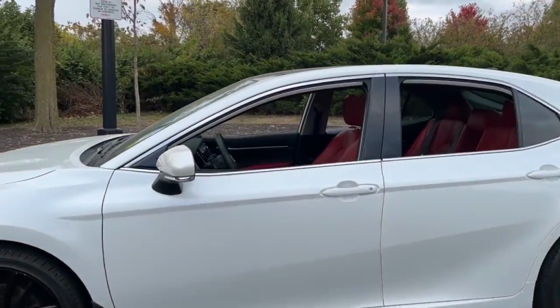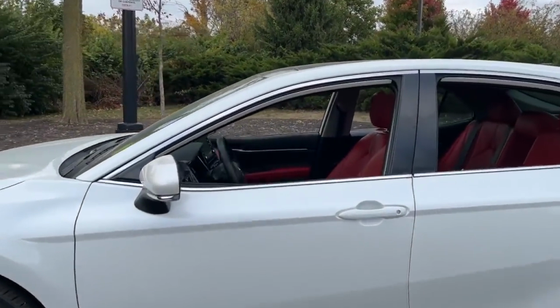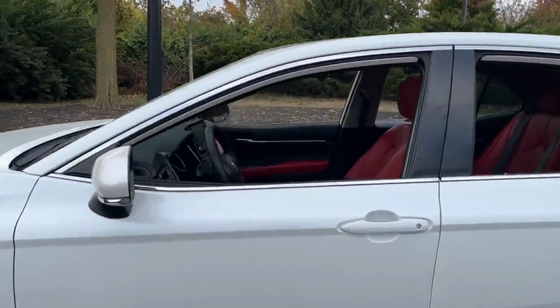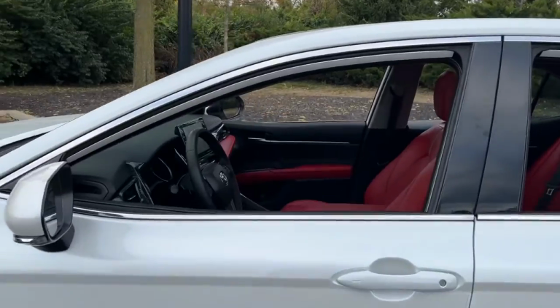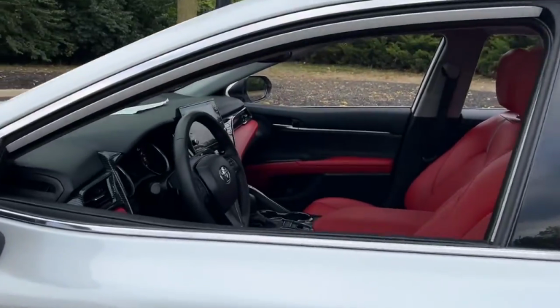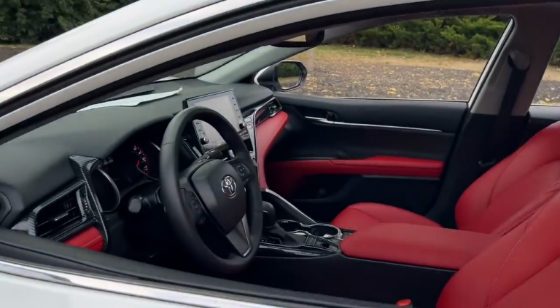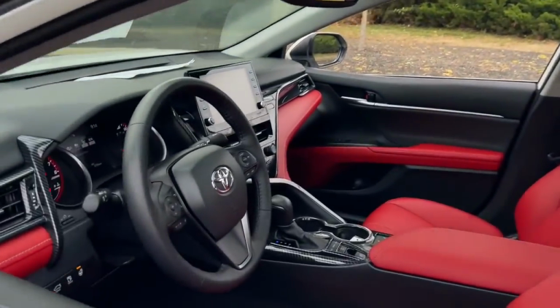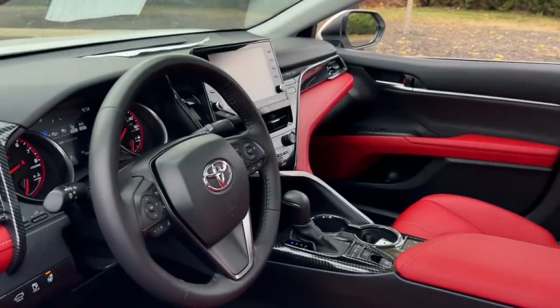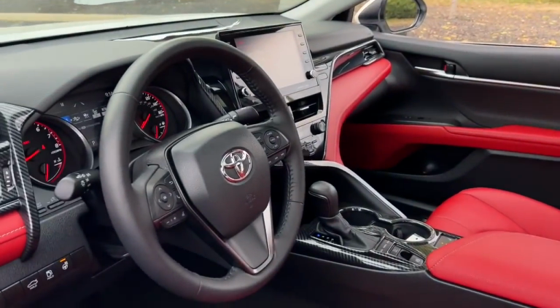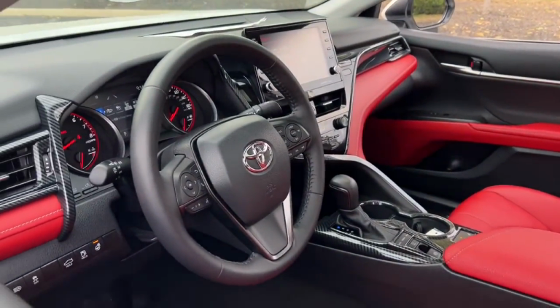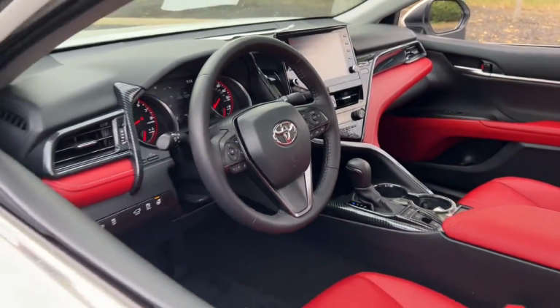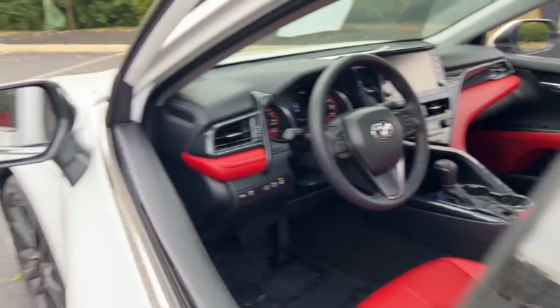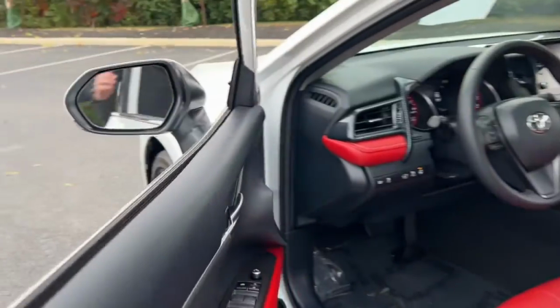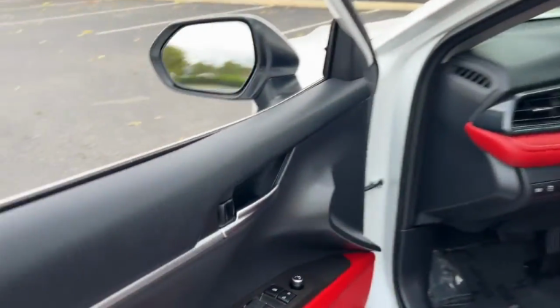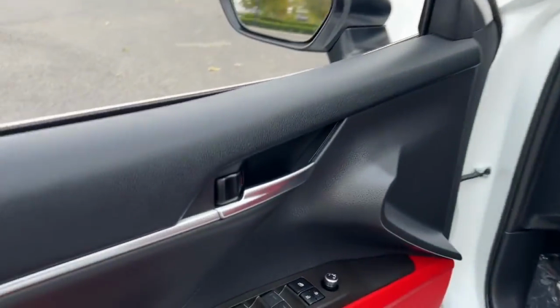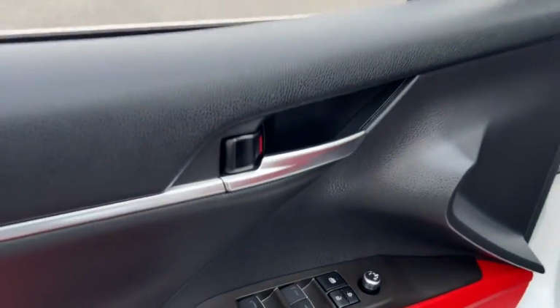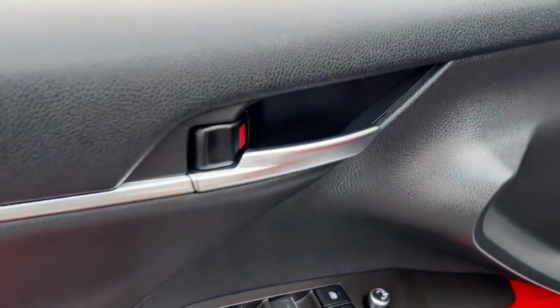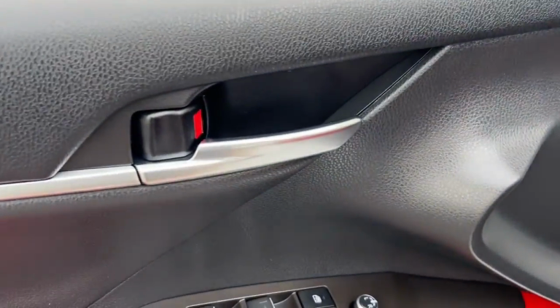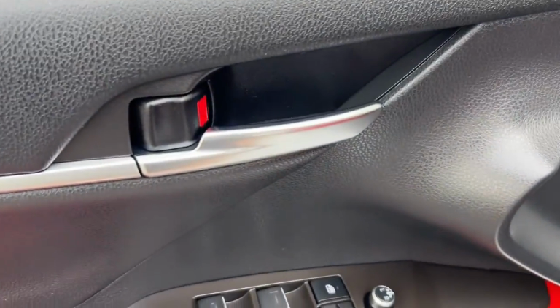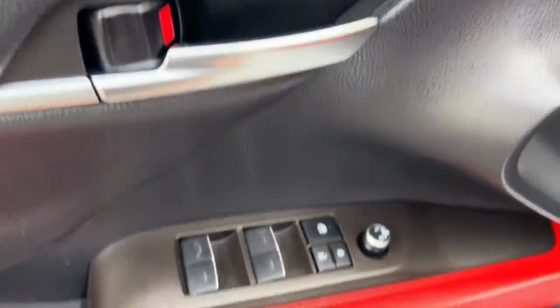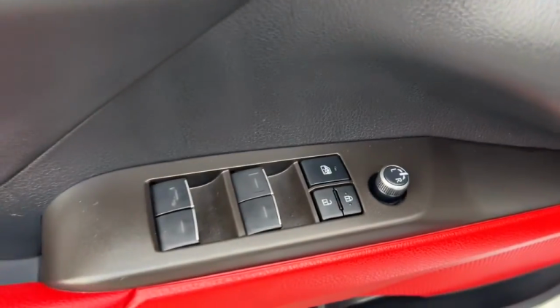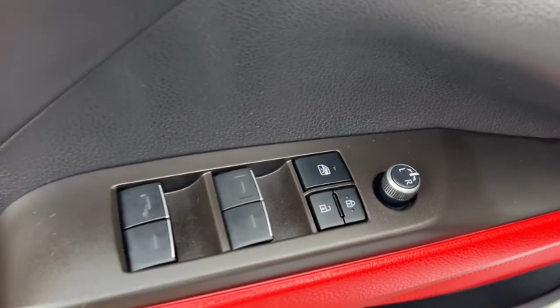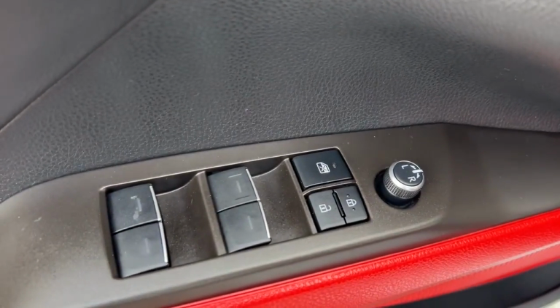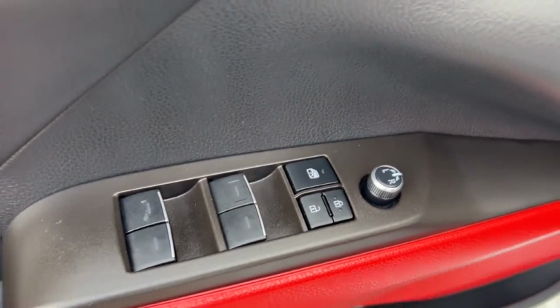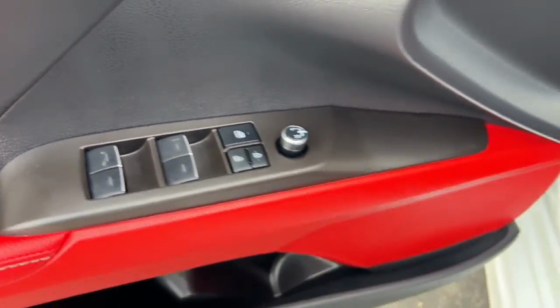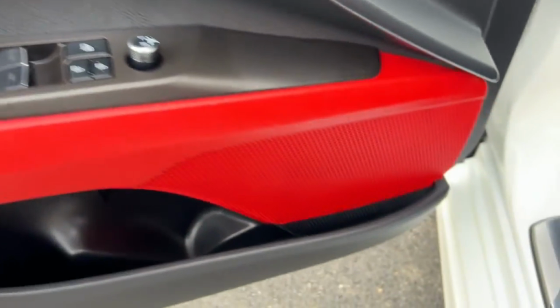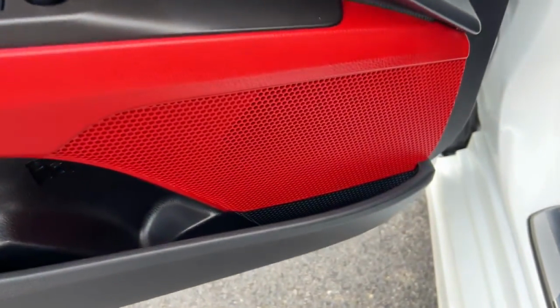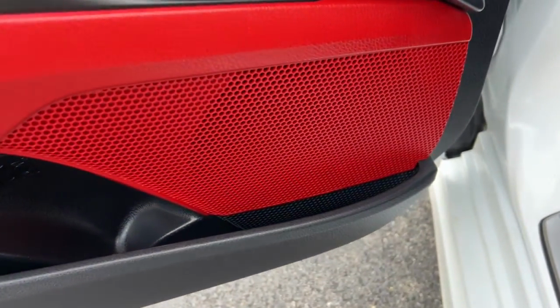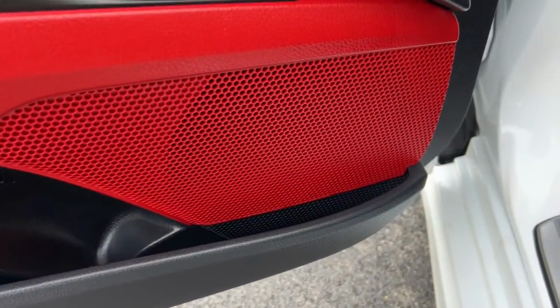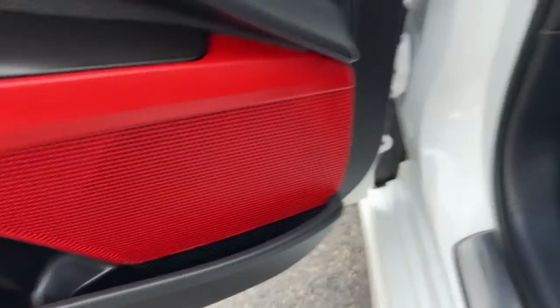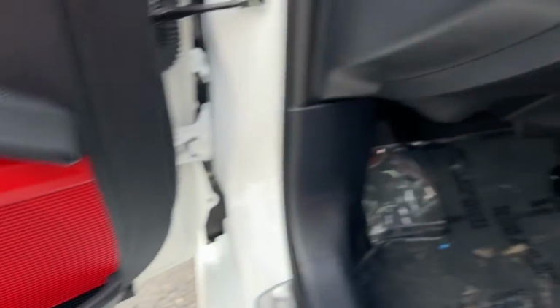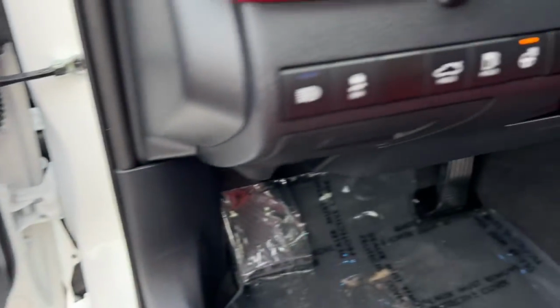At the end of the day, it should be about what your car can do for you, not the other way around. This elegant and efficient Toyota Camry puts you and your passengers at the center.